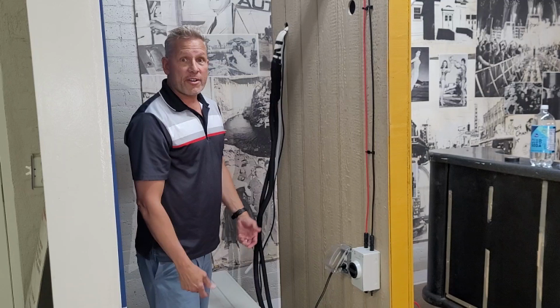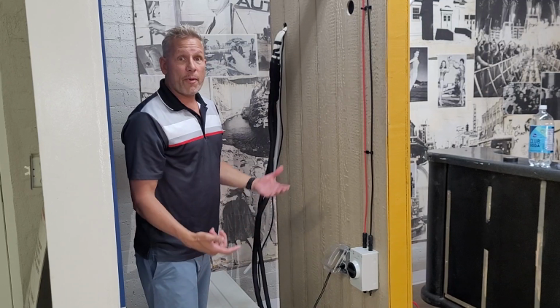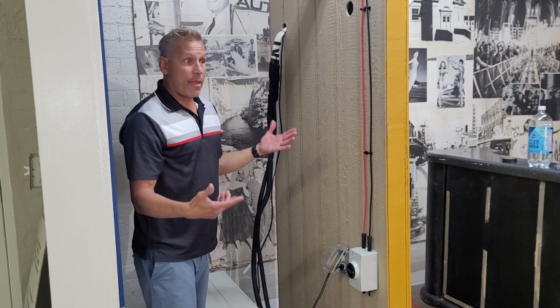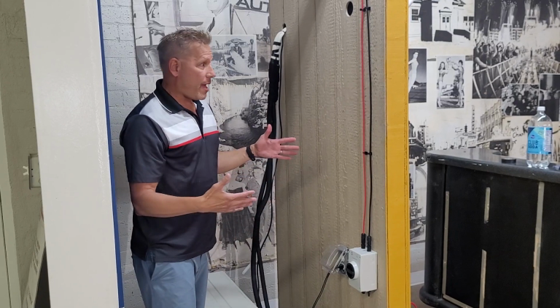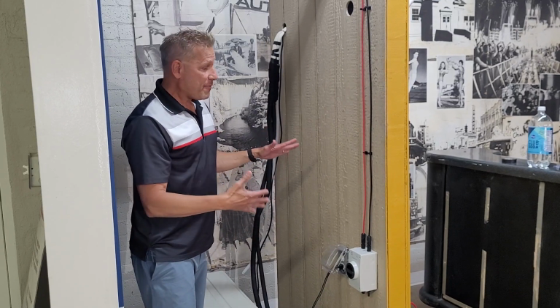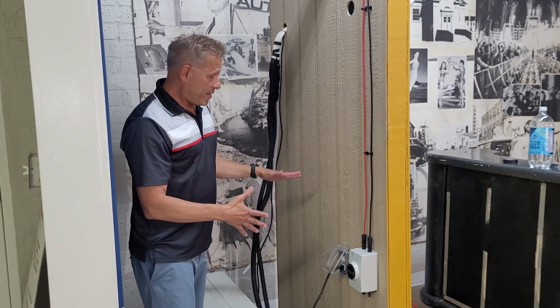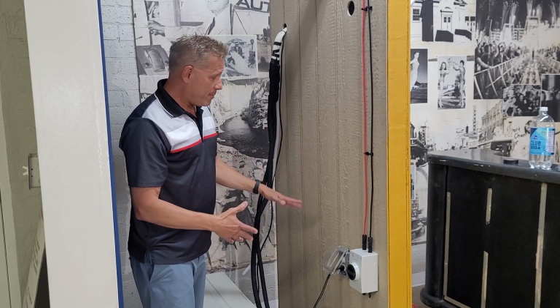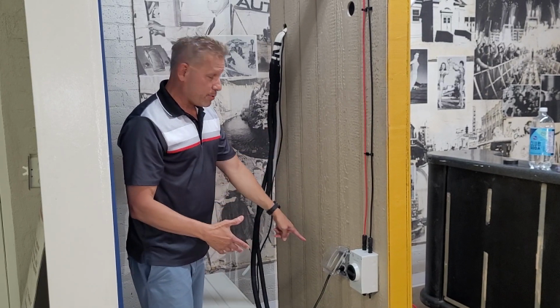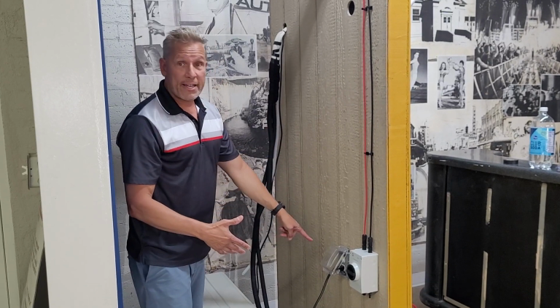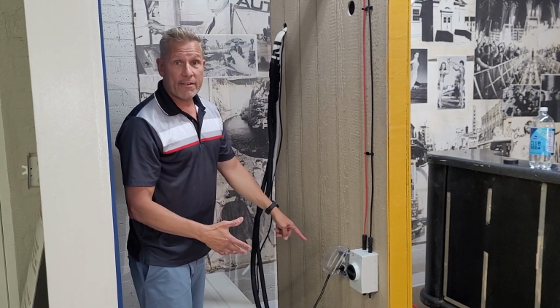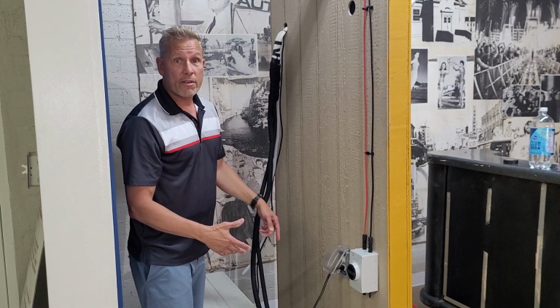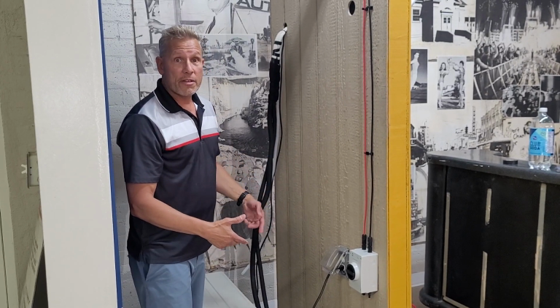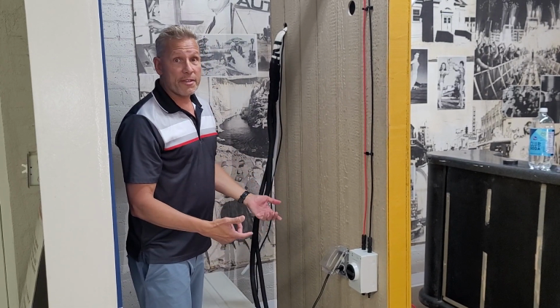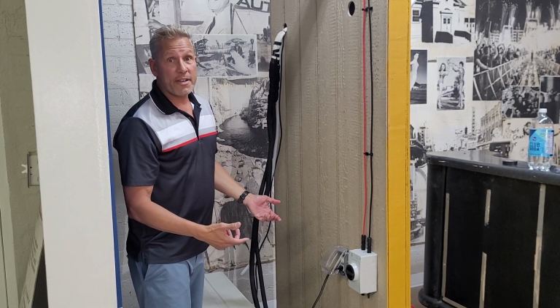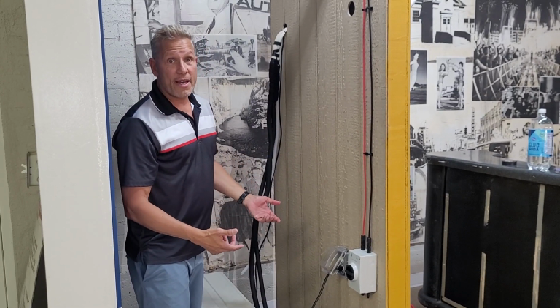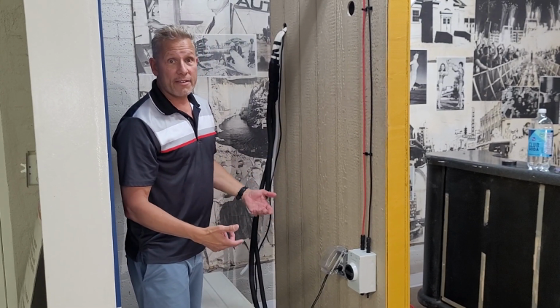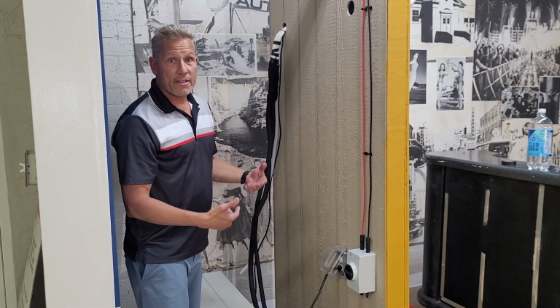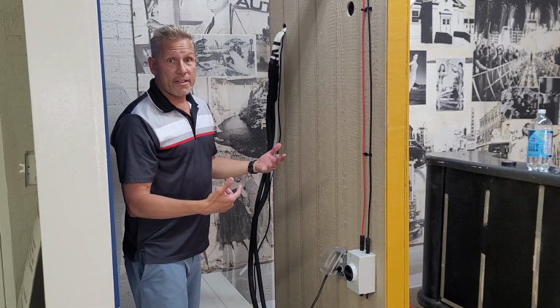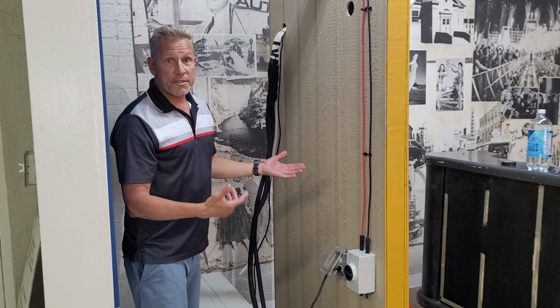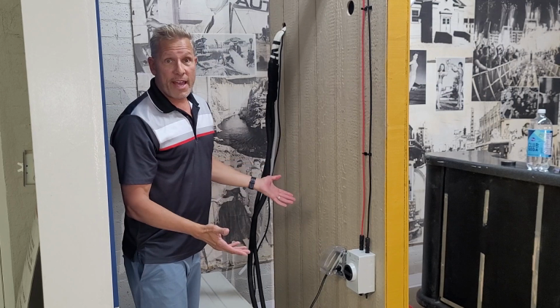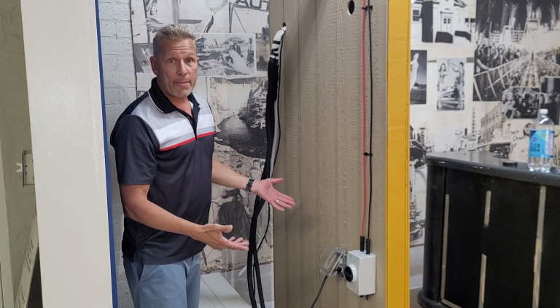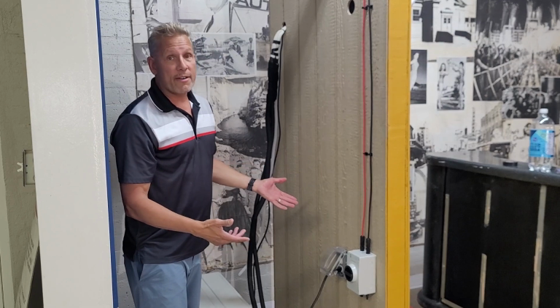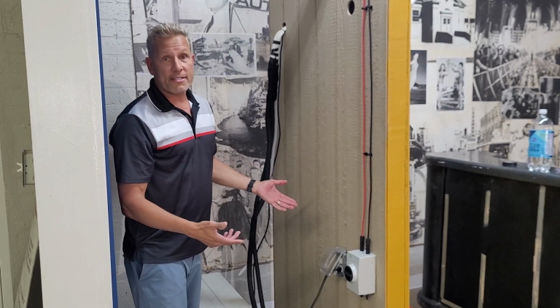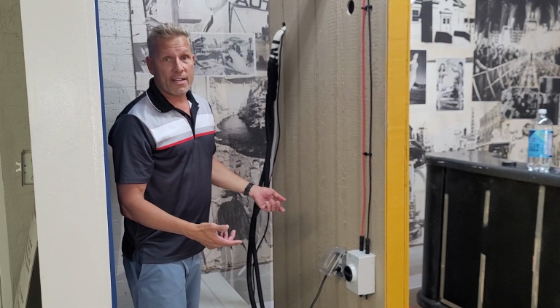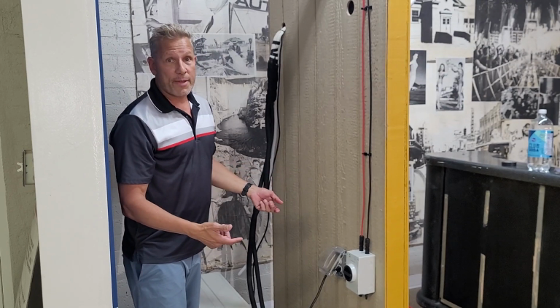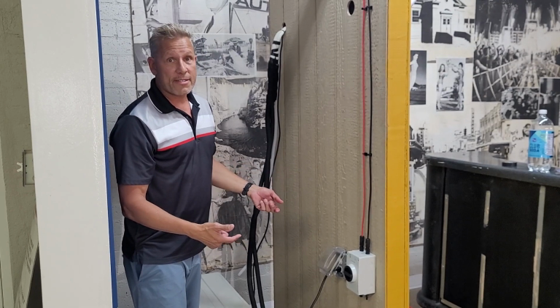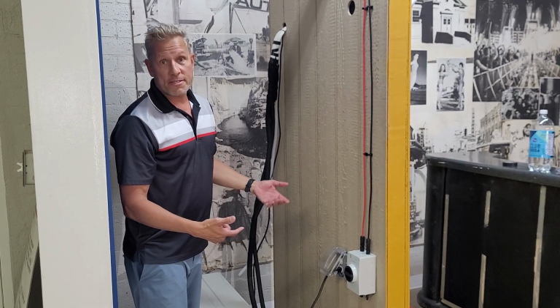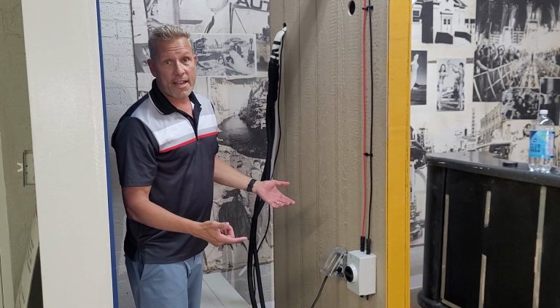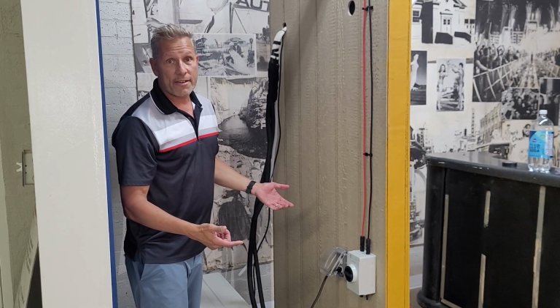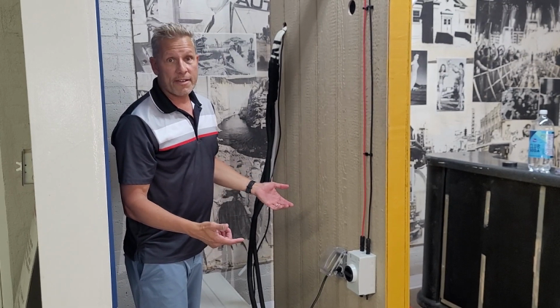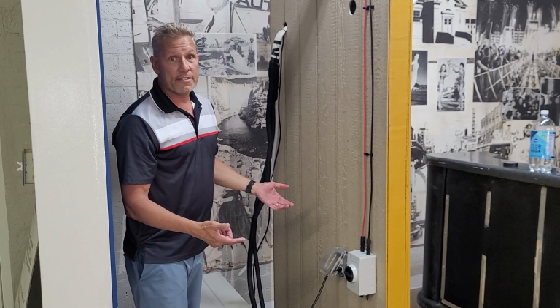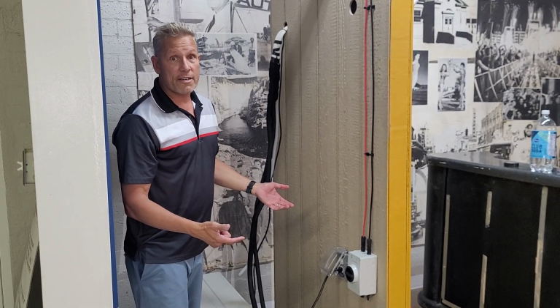After you plug it in, turn the unit on, you can do the app, get all that set up — that's the same as the standard install.